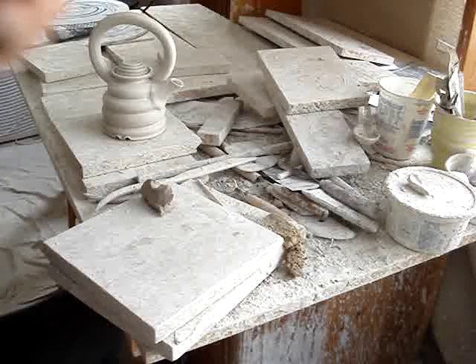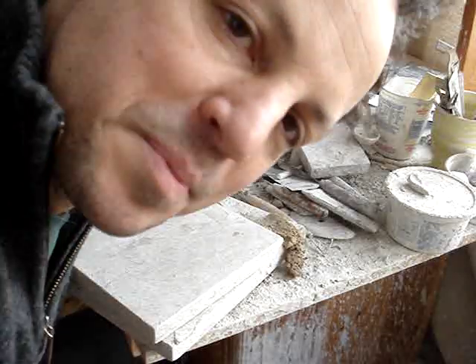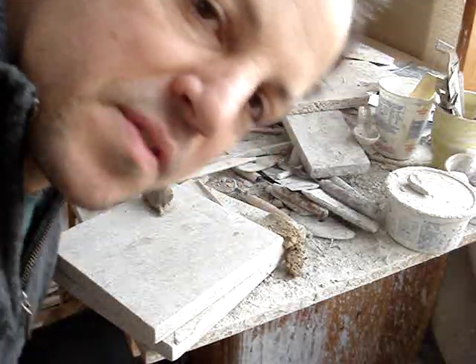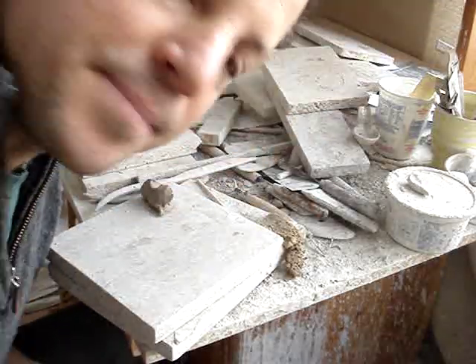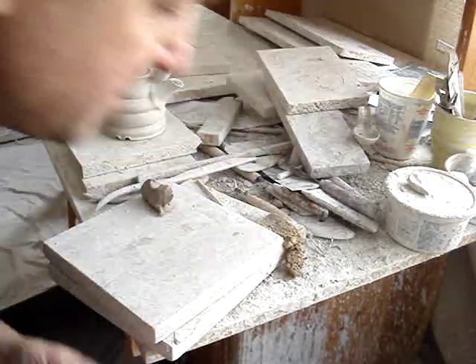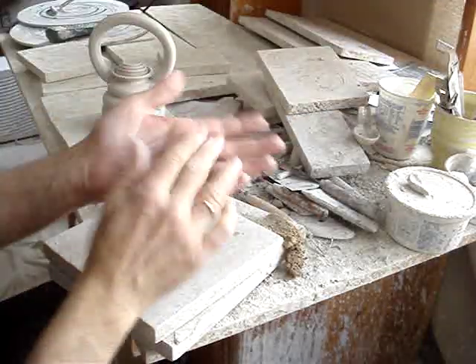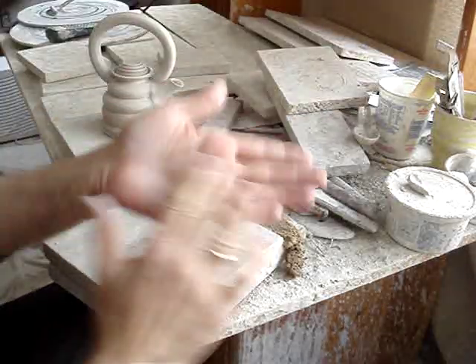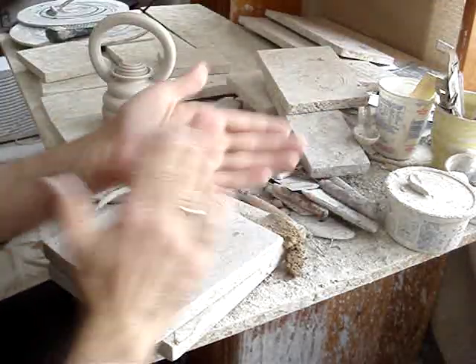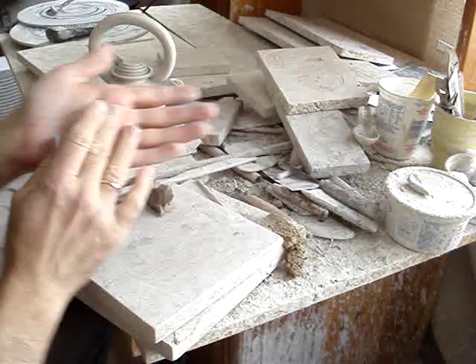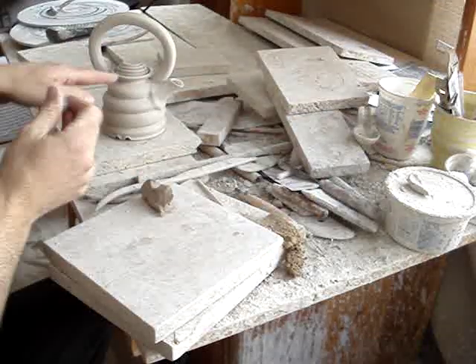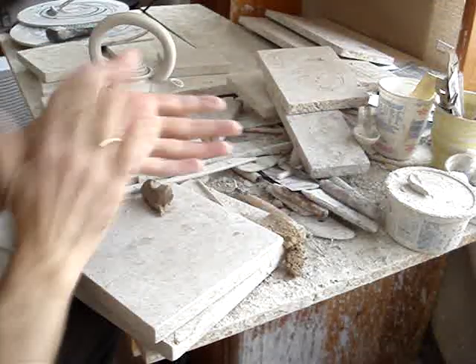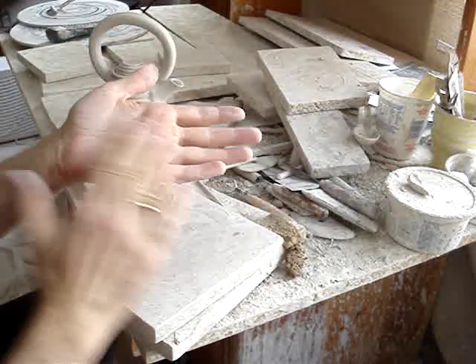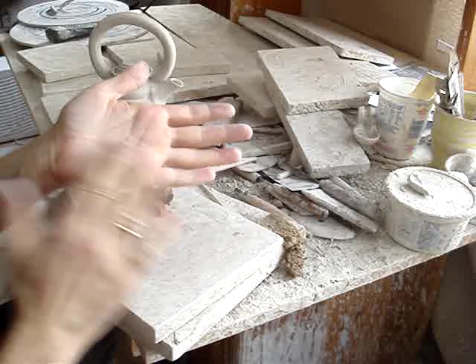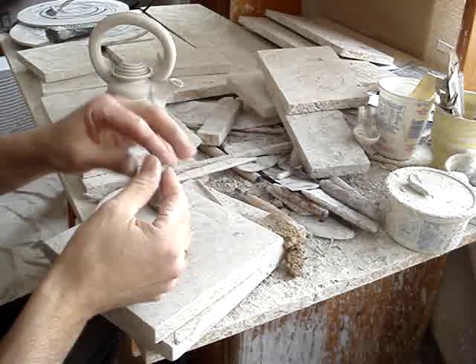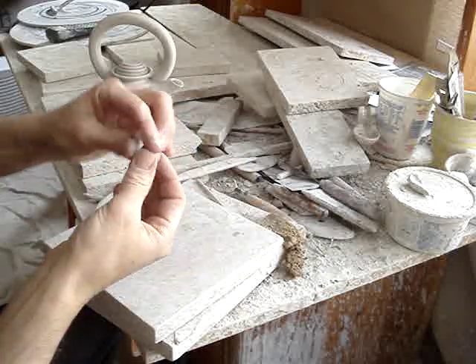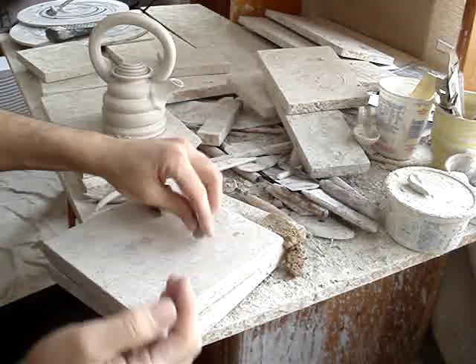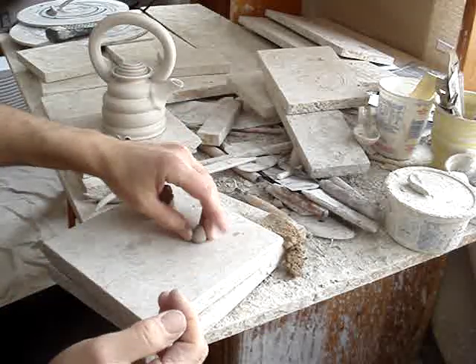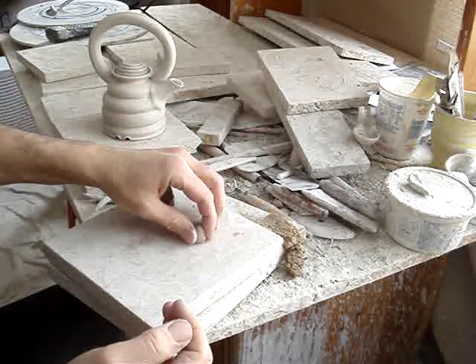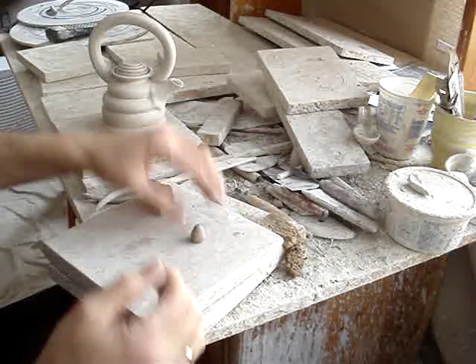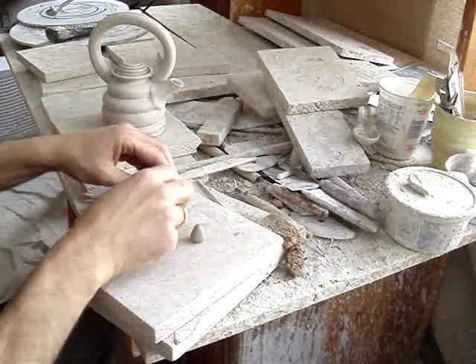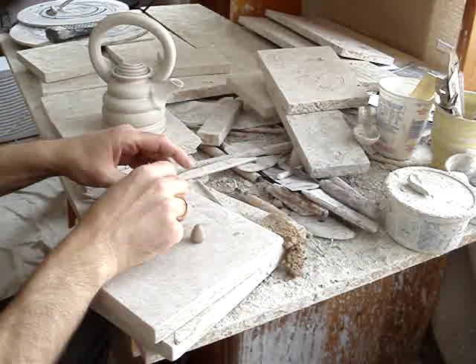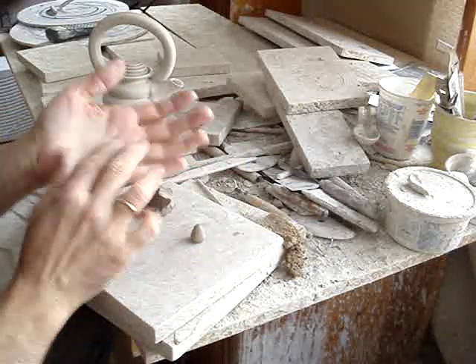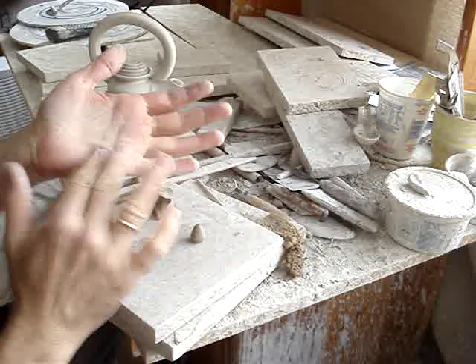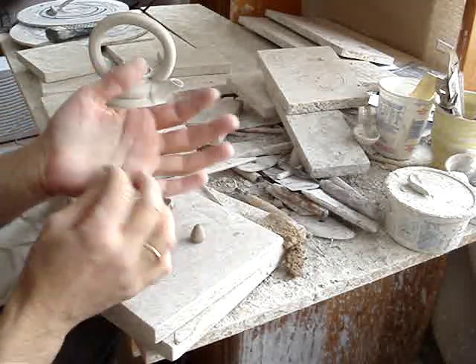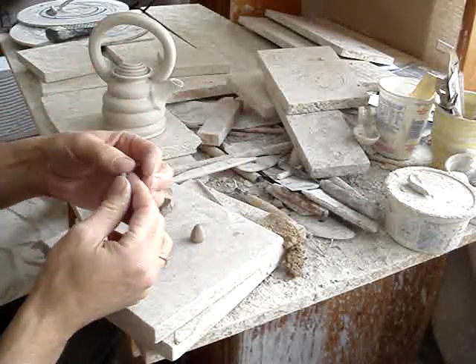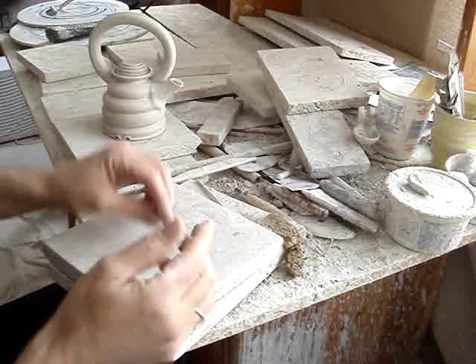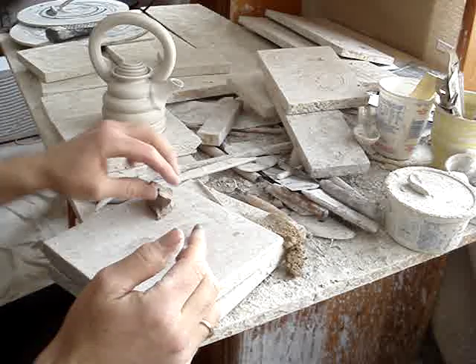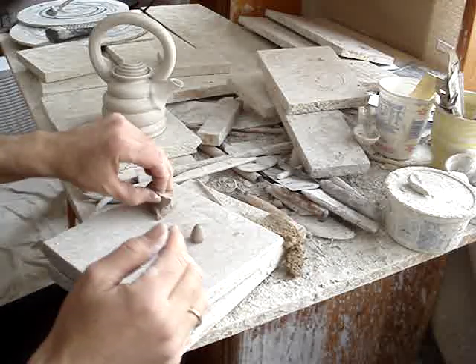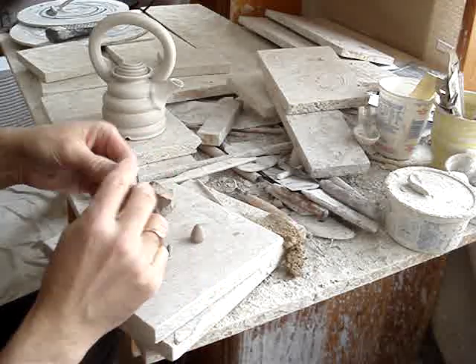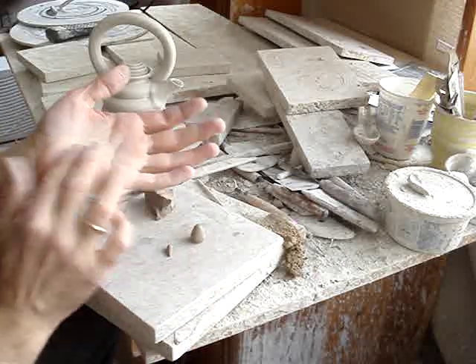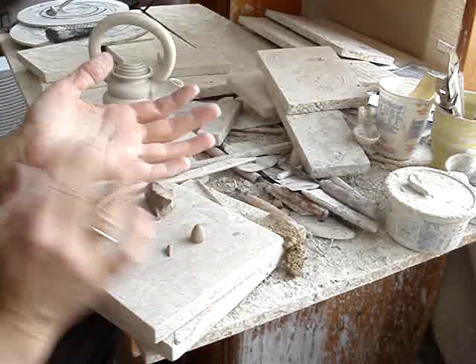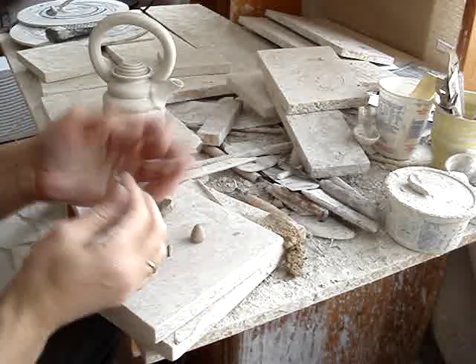Let's make a movie. Gotta make a little elephant for this teapot here. First, roll out like a gumdrop, then you got four little legs.